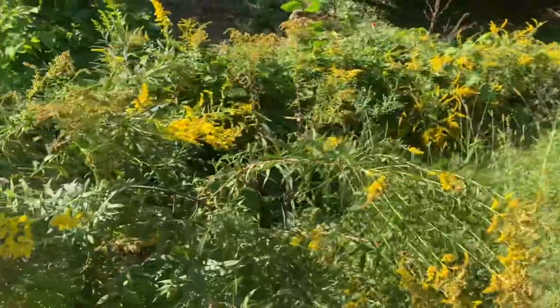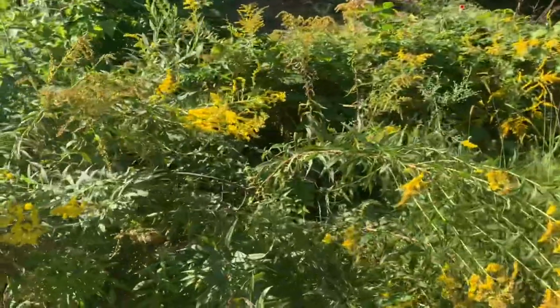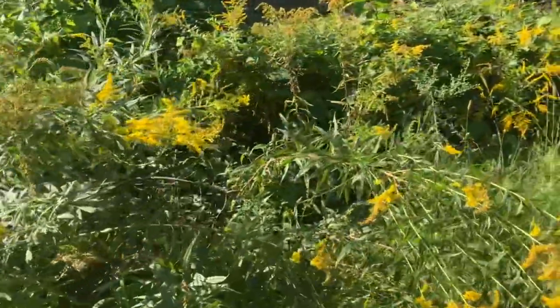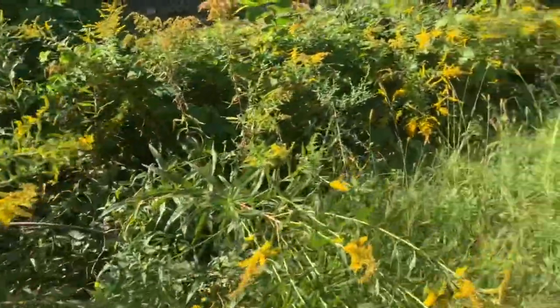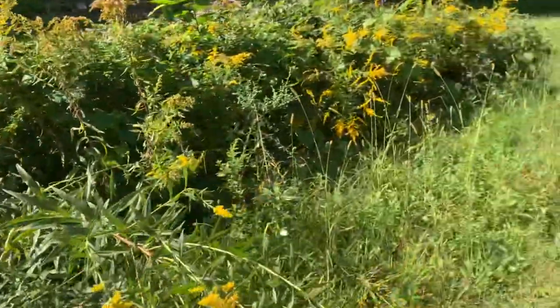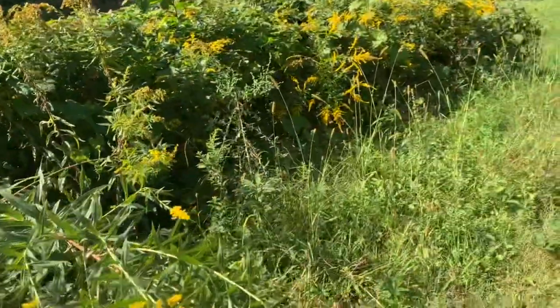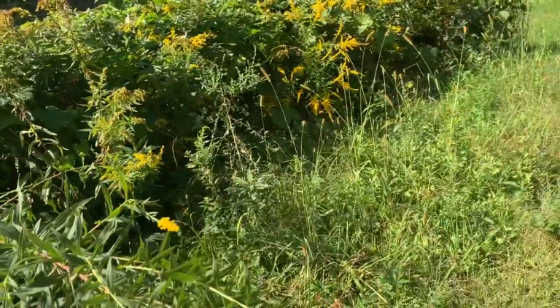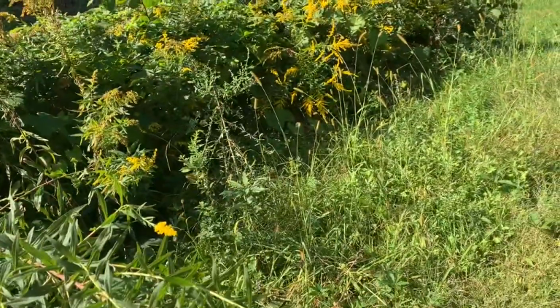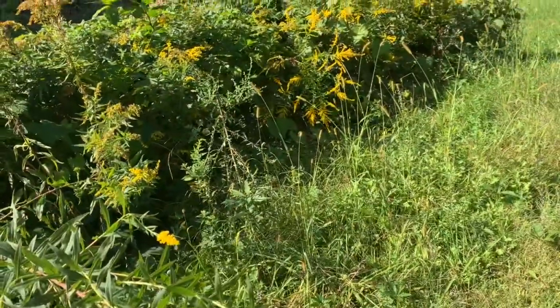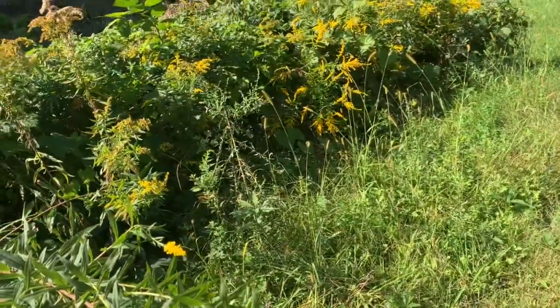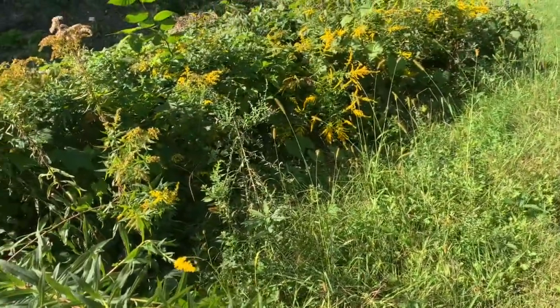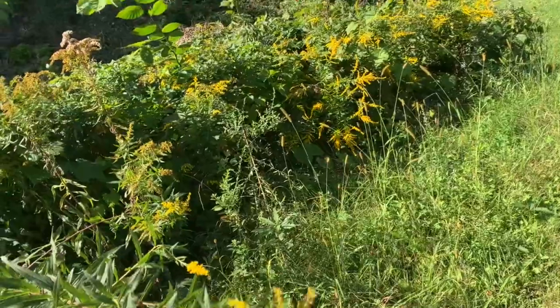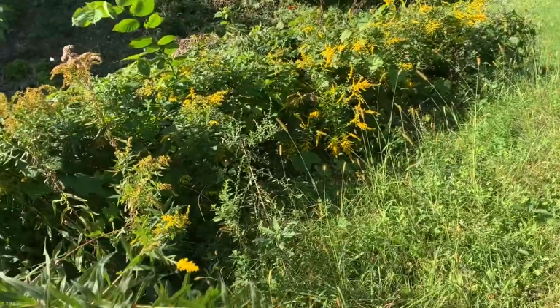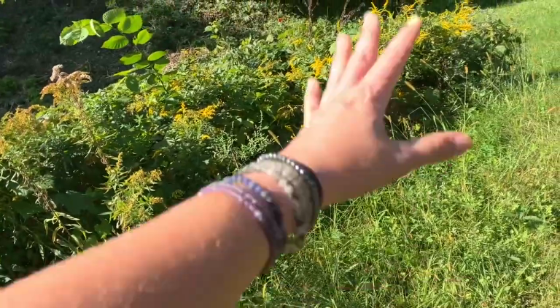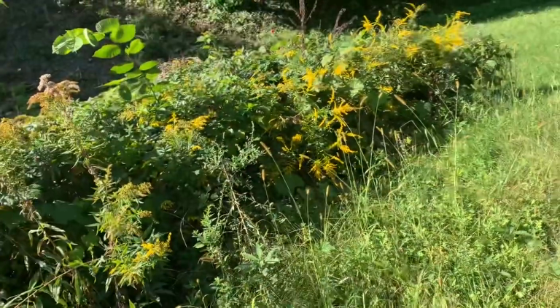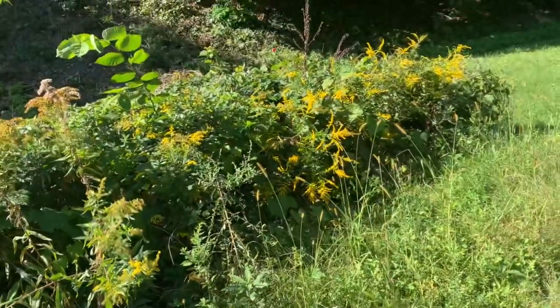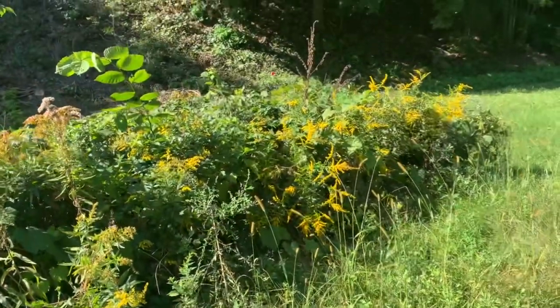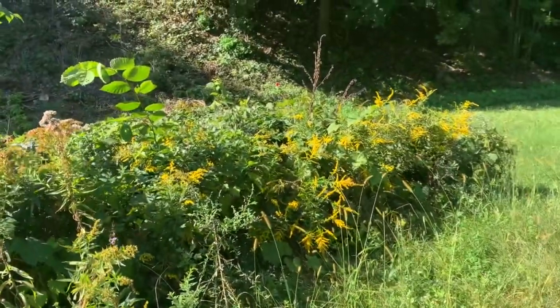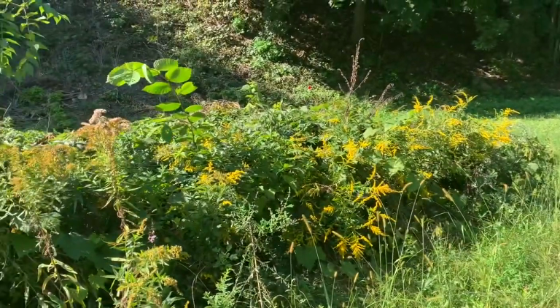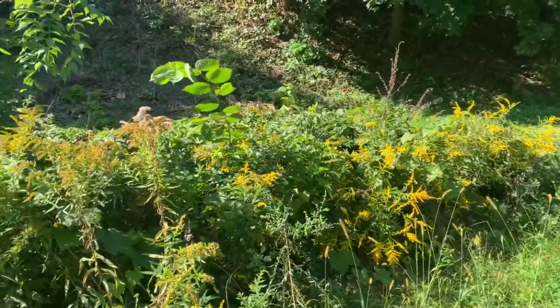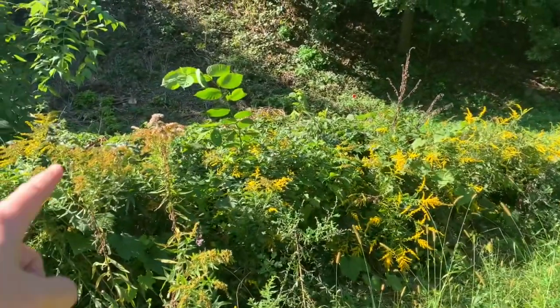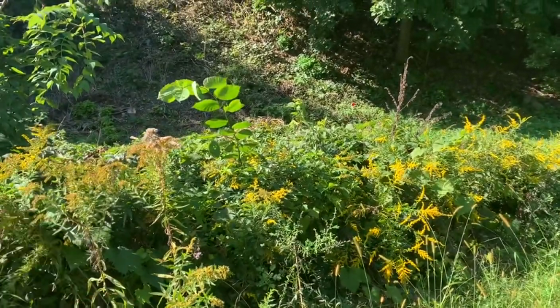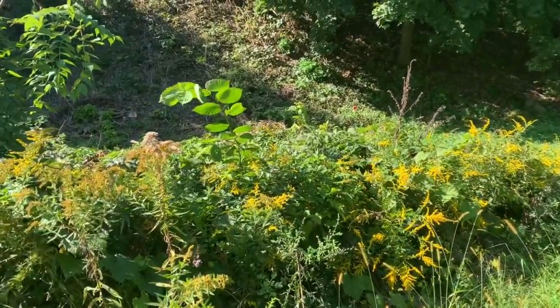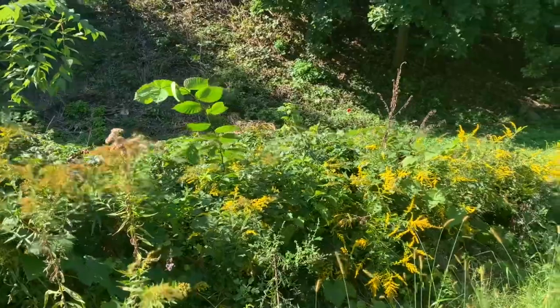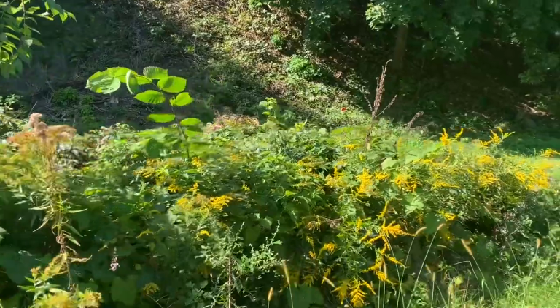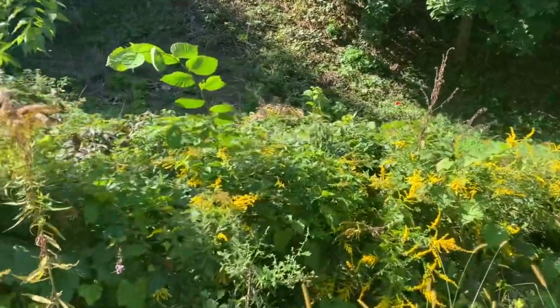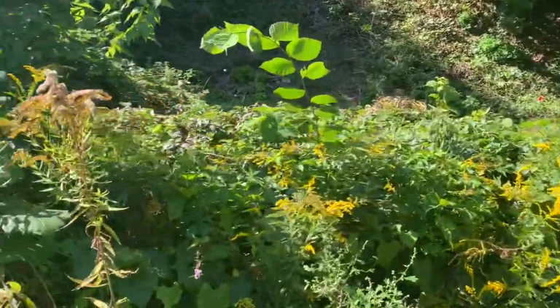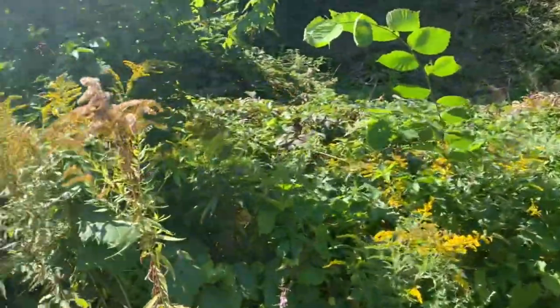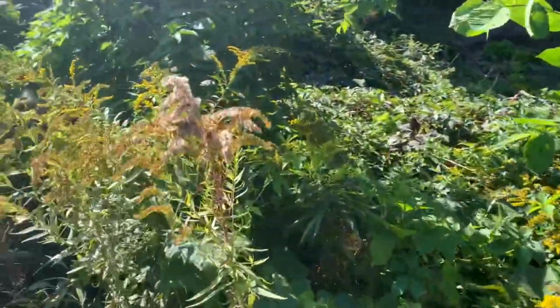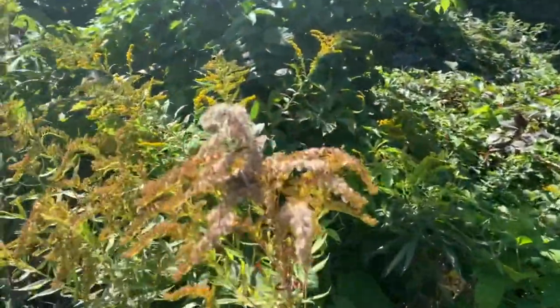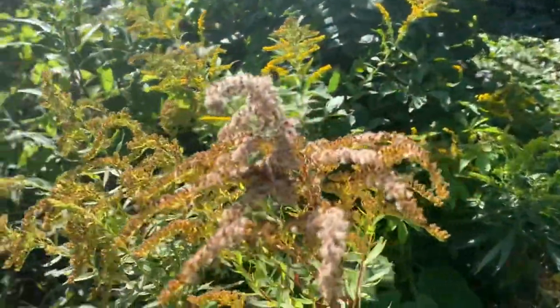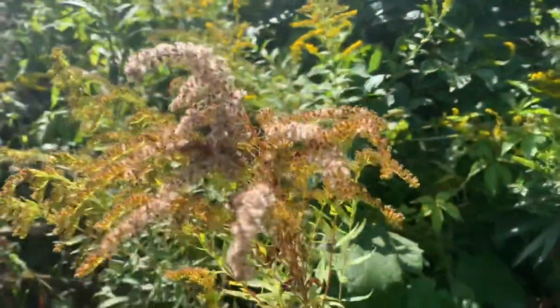They say you have to pick goldenrod before it's flowering because they turn into puff balls. These all turn into puff balls and seed everywhere. That's what their seeds look like.